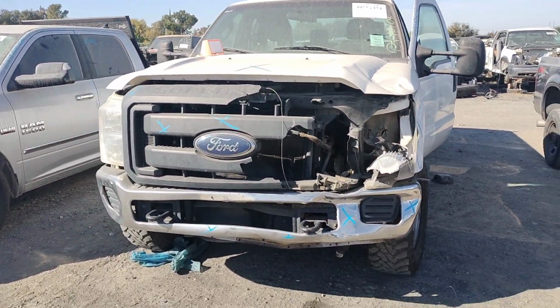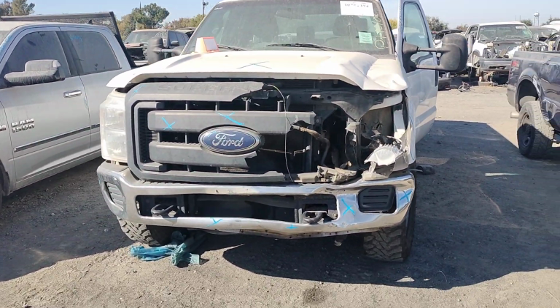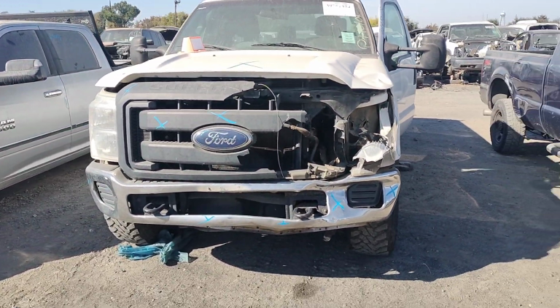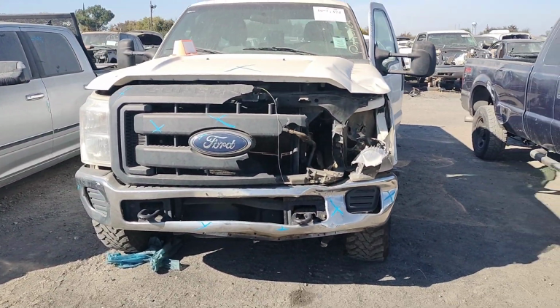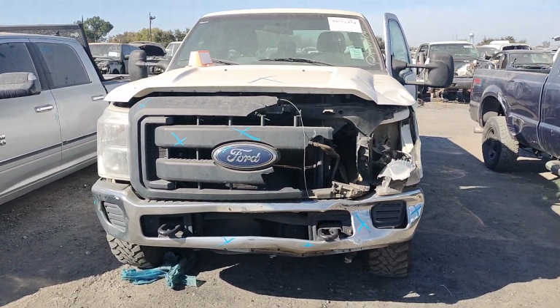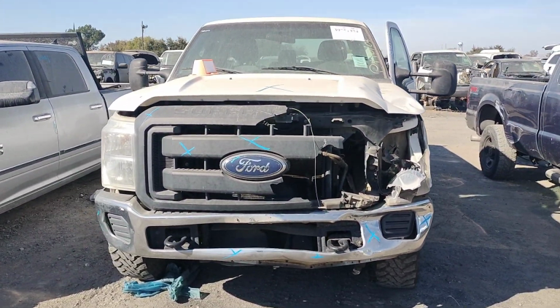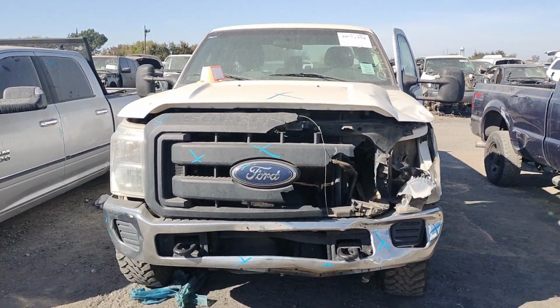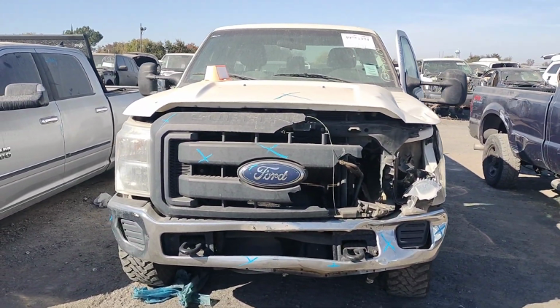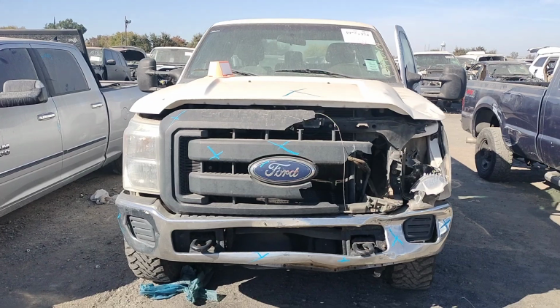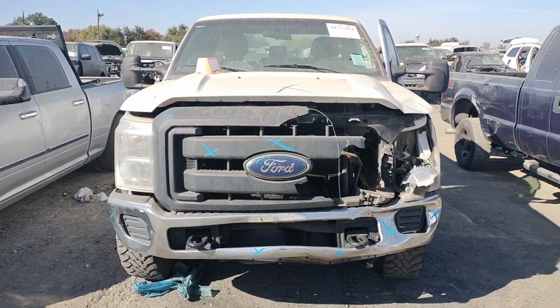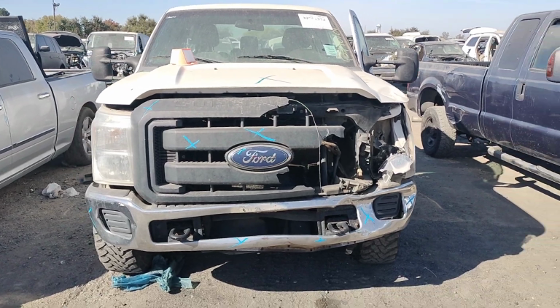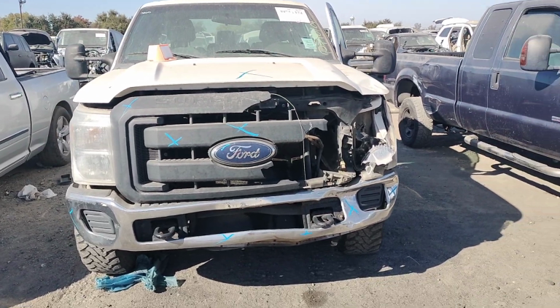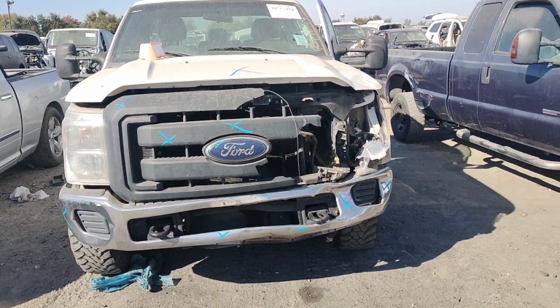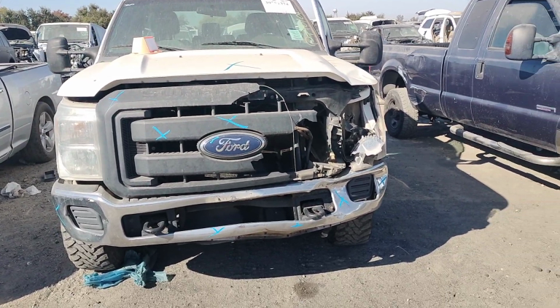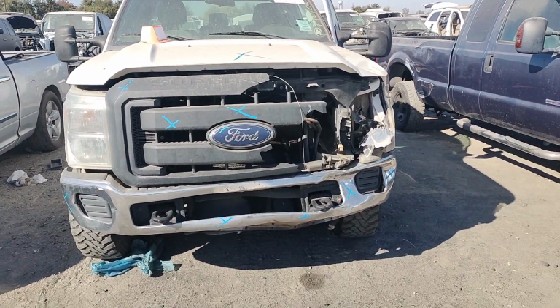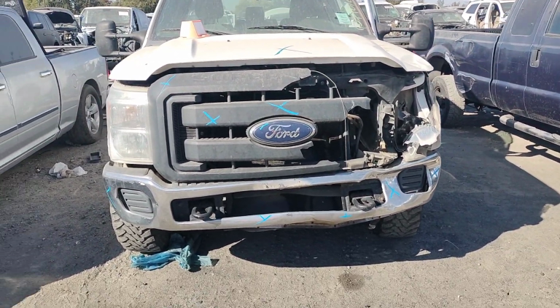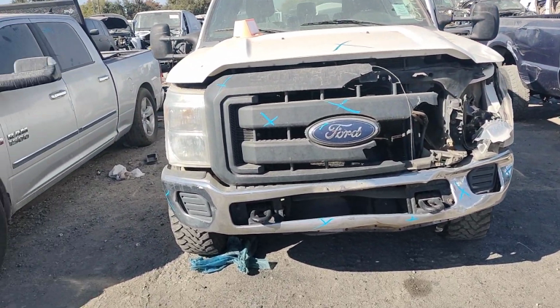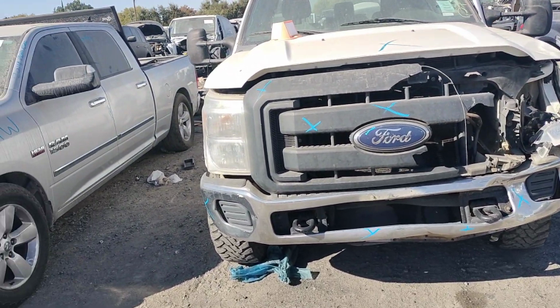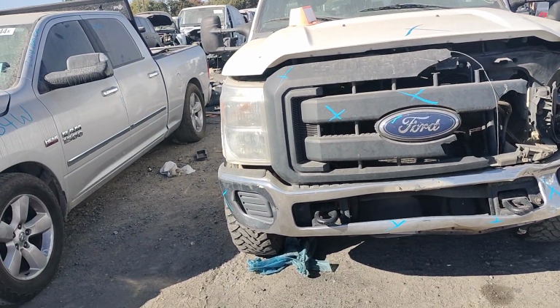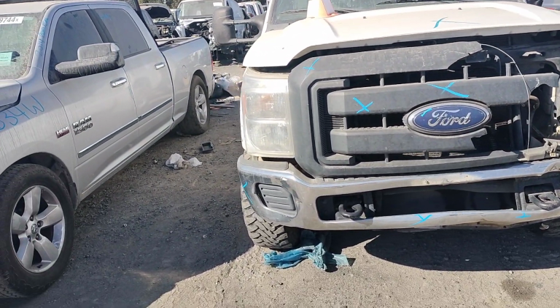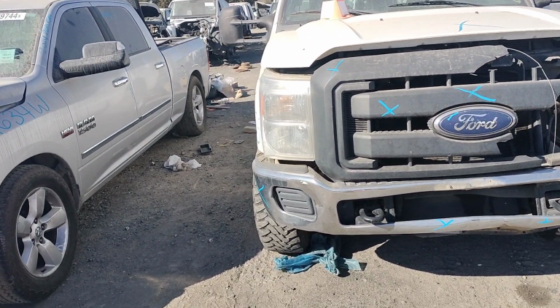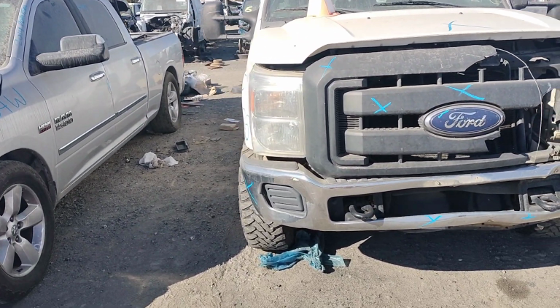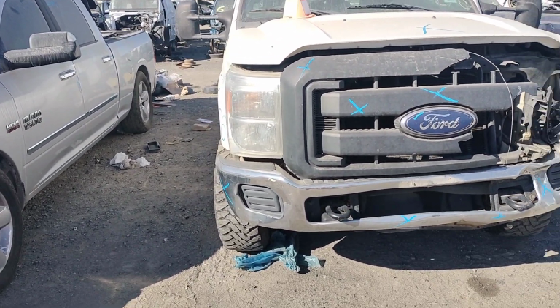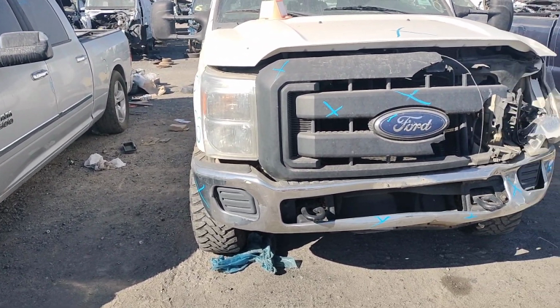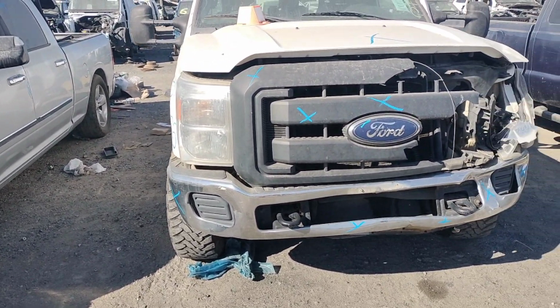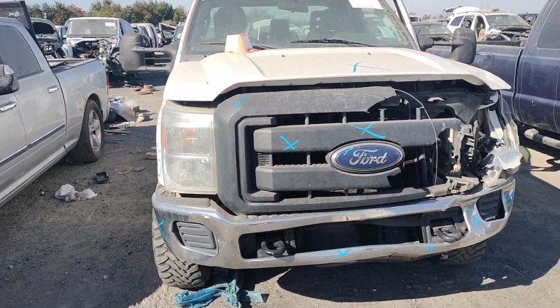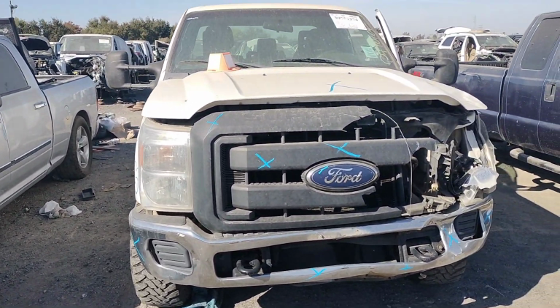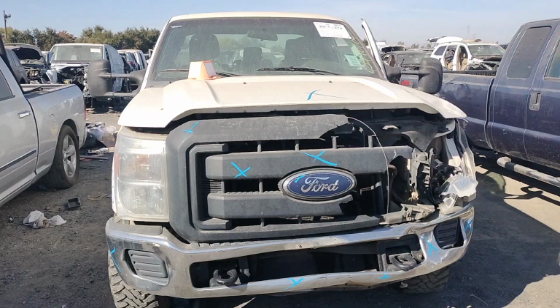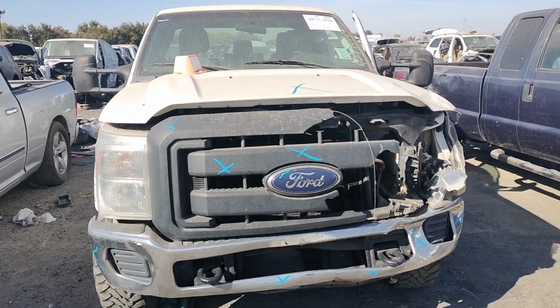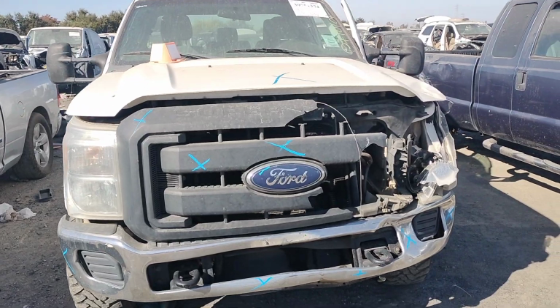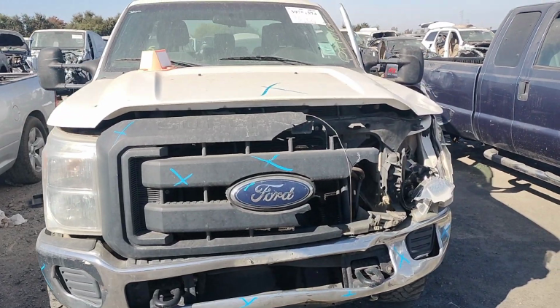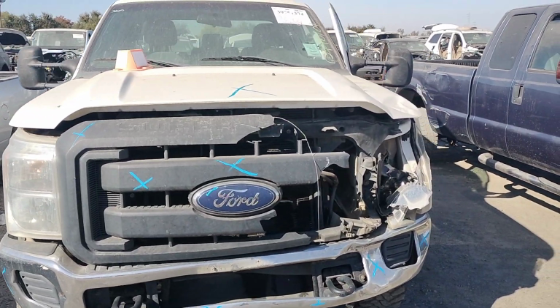You can see the front bumper is no good, the grill is no good, the headlight right there is no good. This headlight looks alright. The hood is no good — it's damaged.